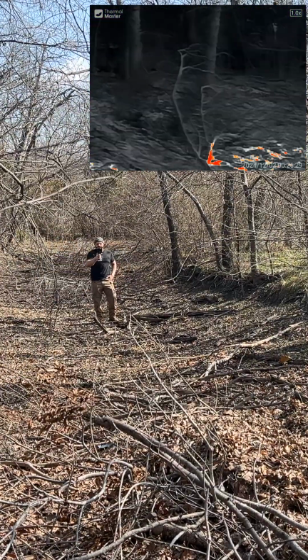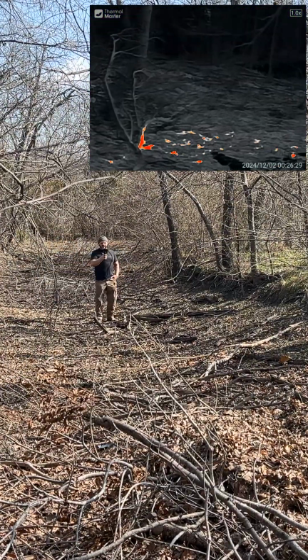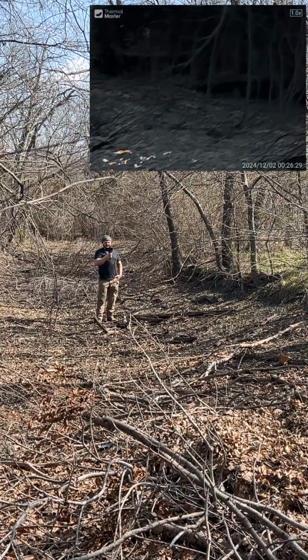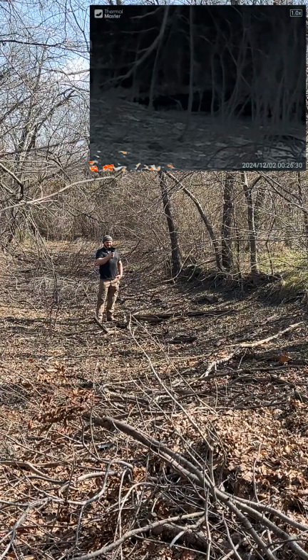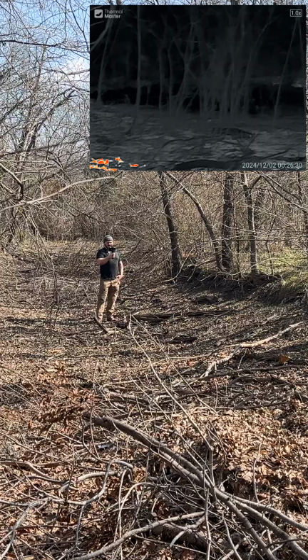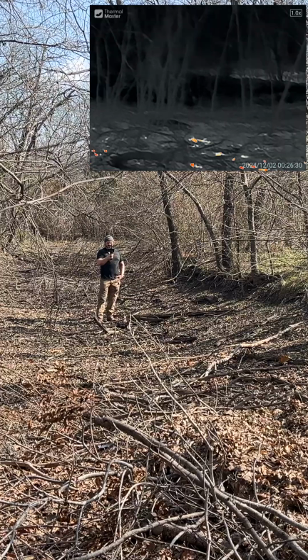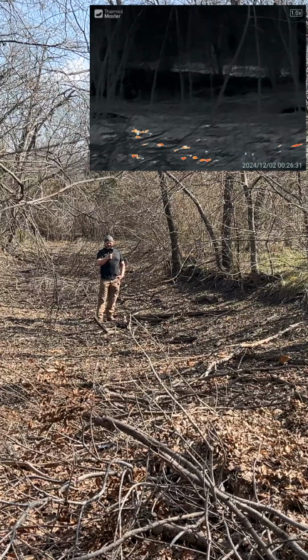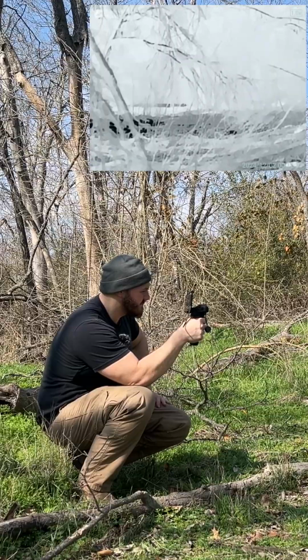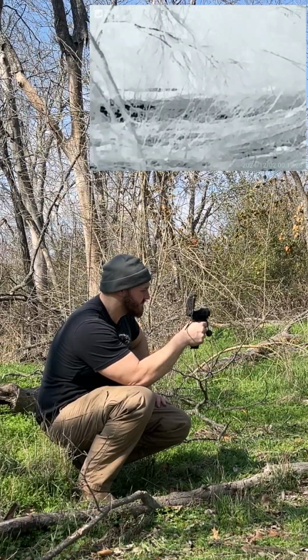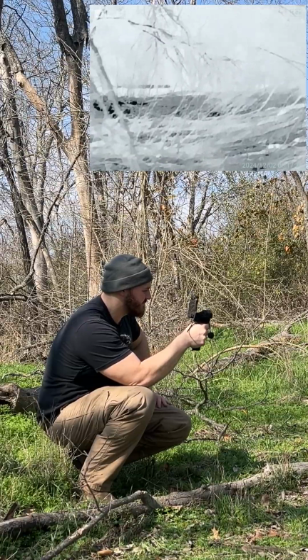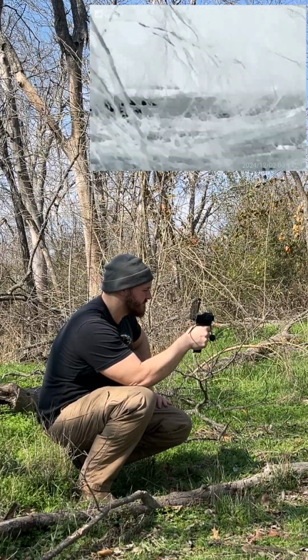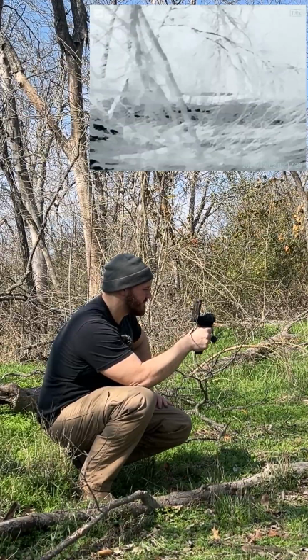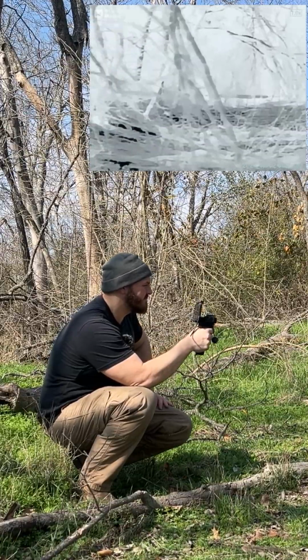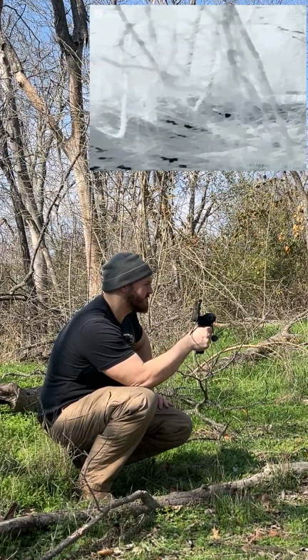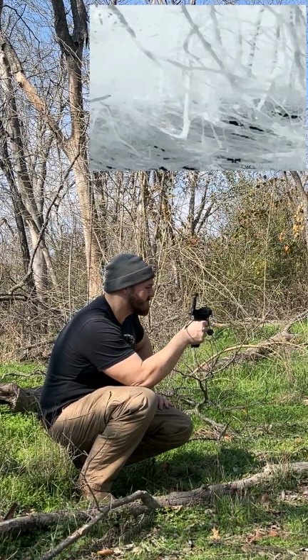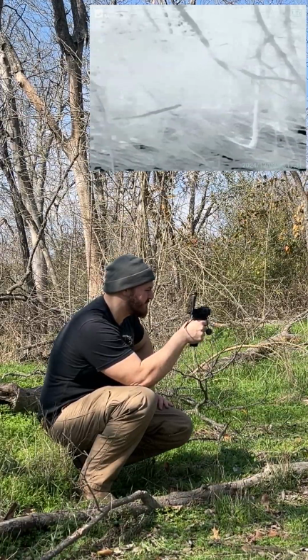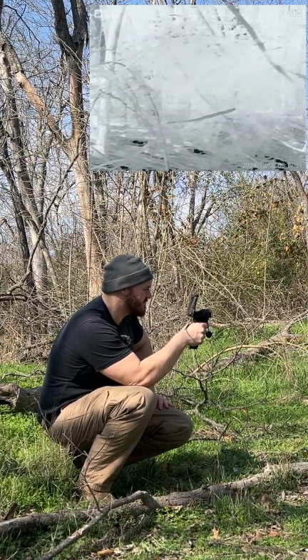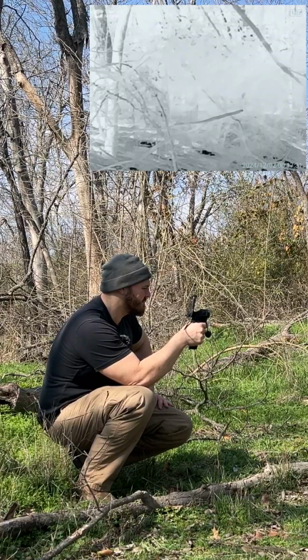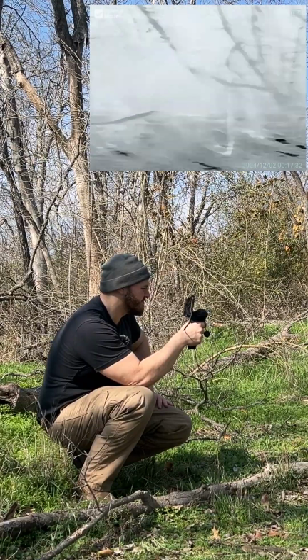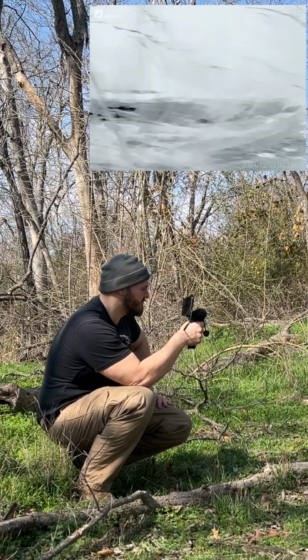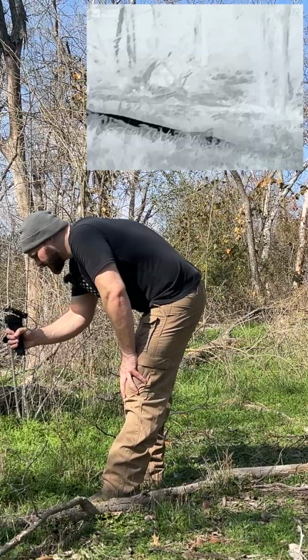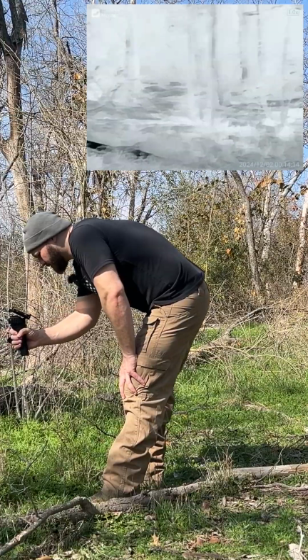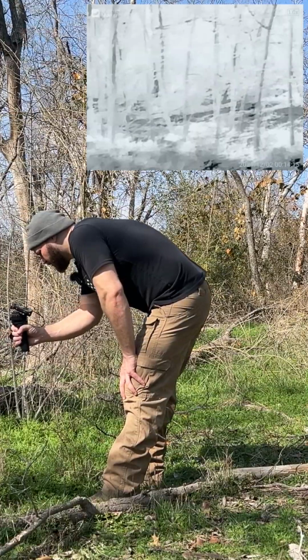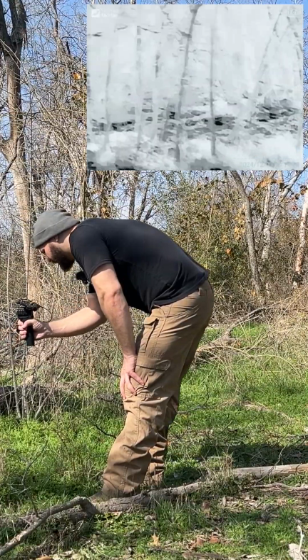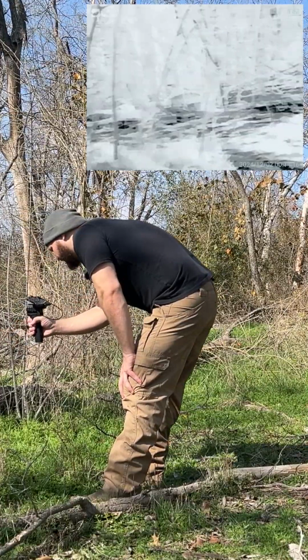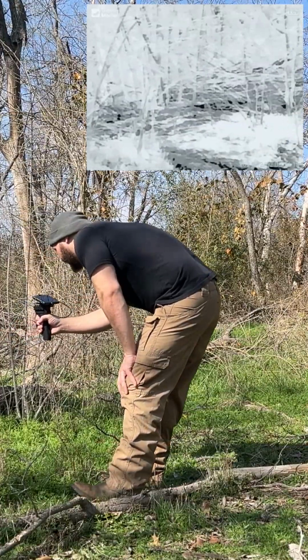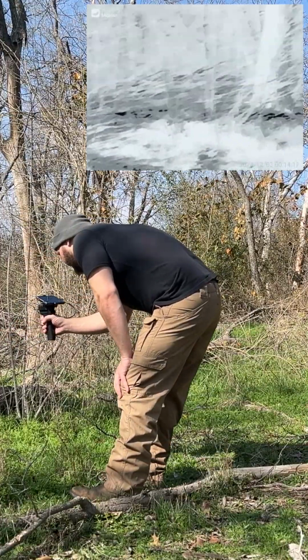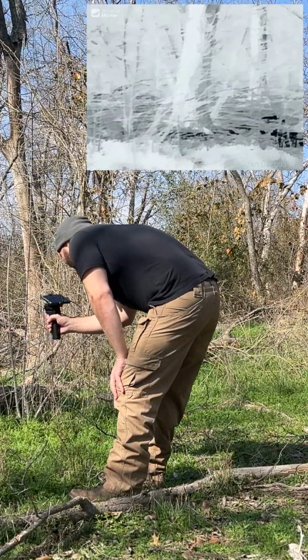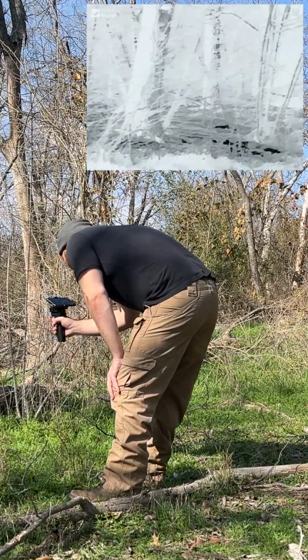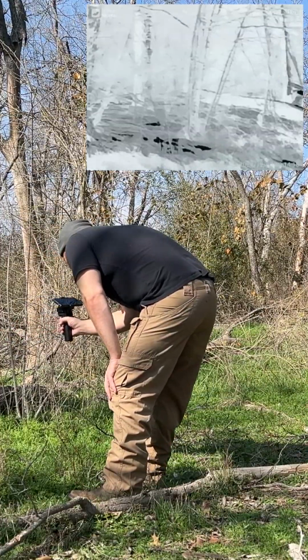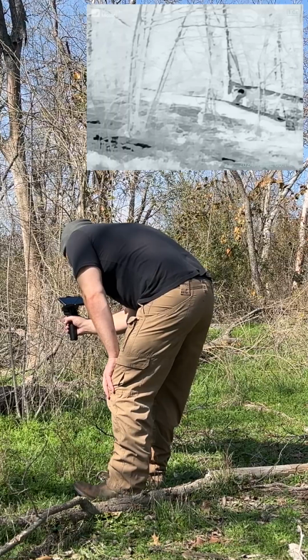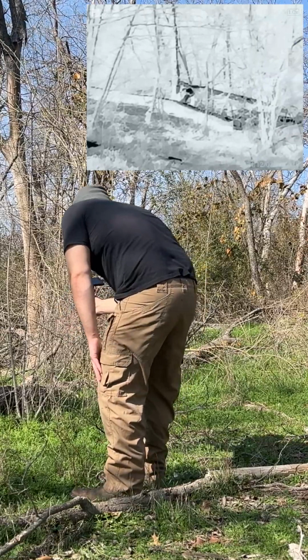I think this would be the best for someone who's tracking deer. If you have down game, this is perfect for you. You don't have to get down on your knees or on your belly to scan in the grass — you can bend the screen and just tilt it over. It's real fast; the refresh rate is unbelievable.